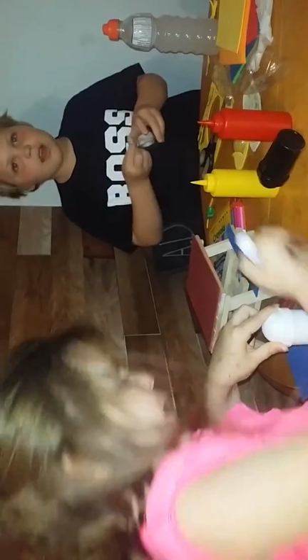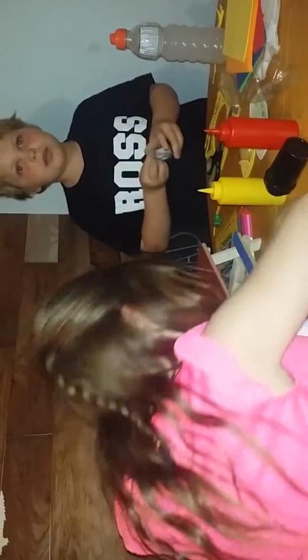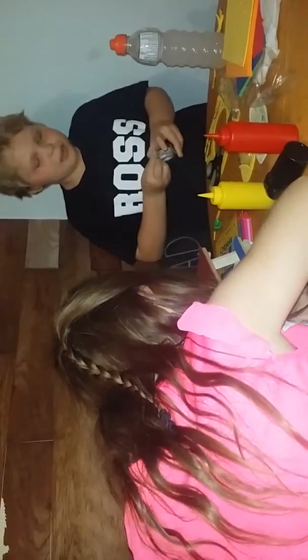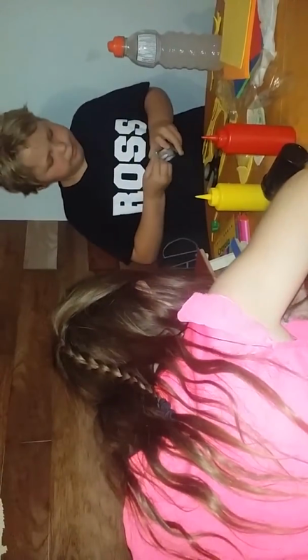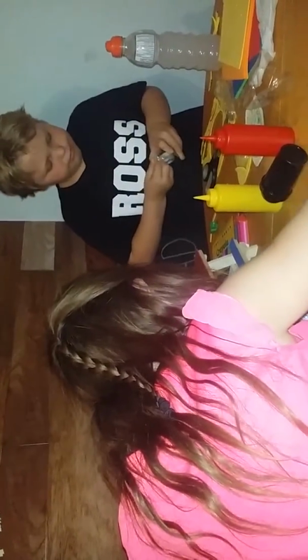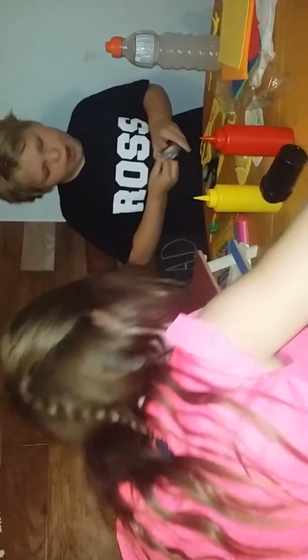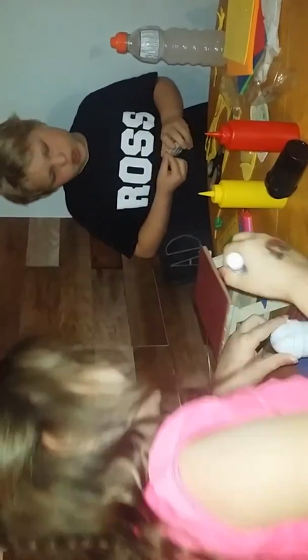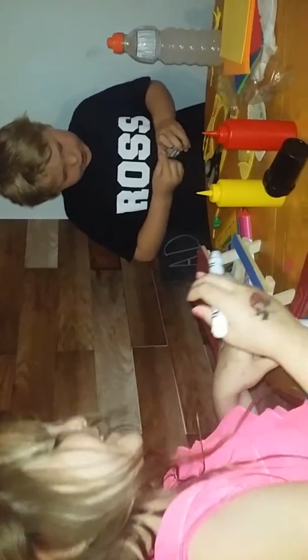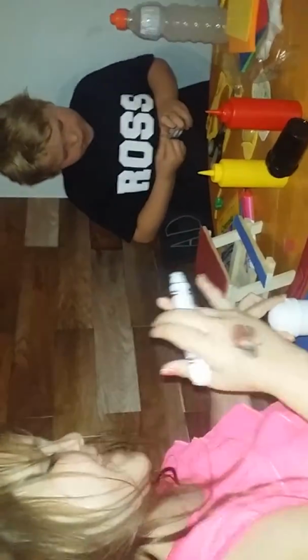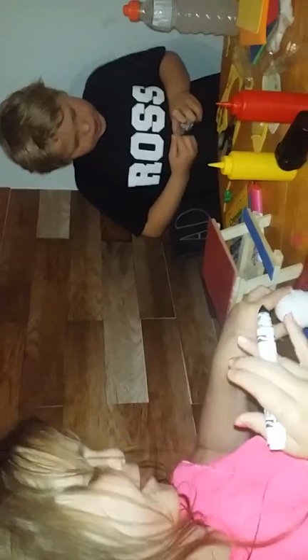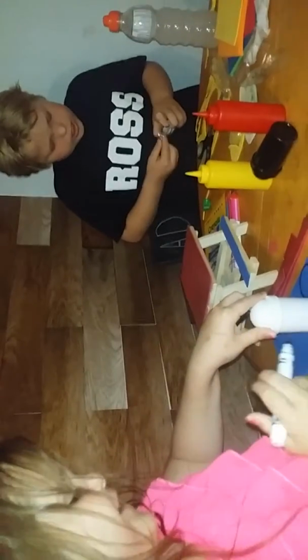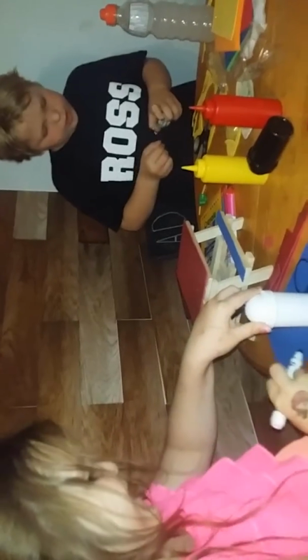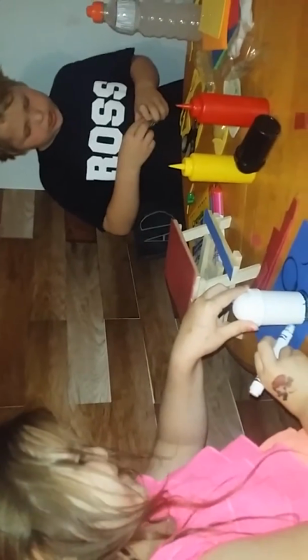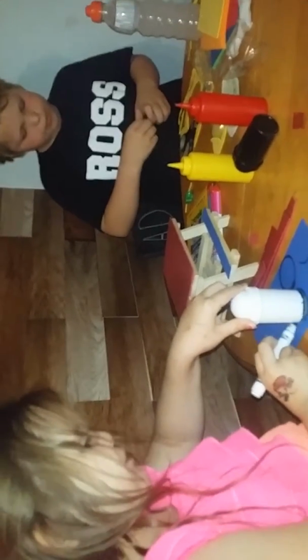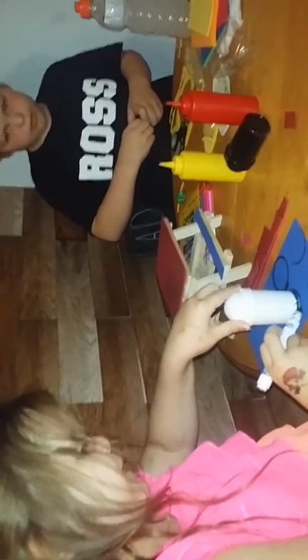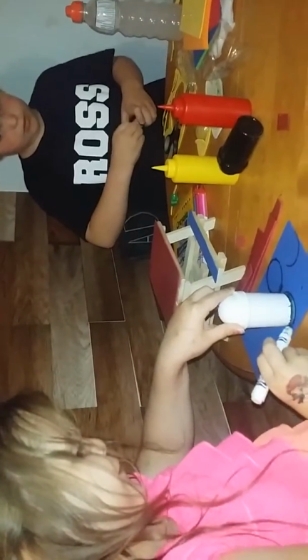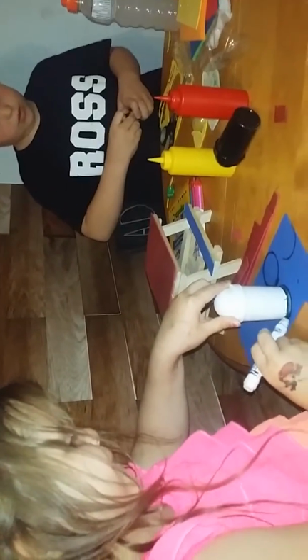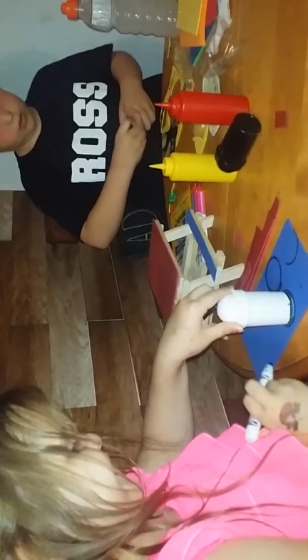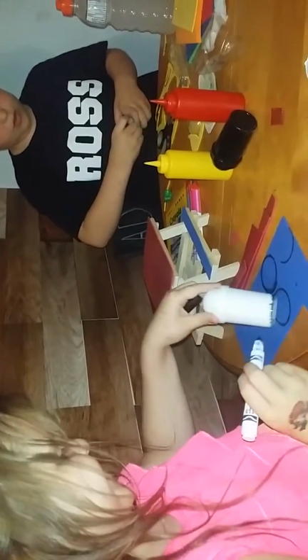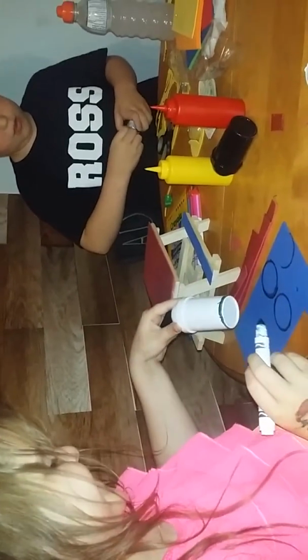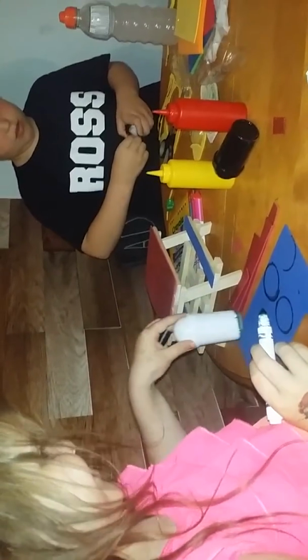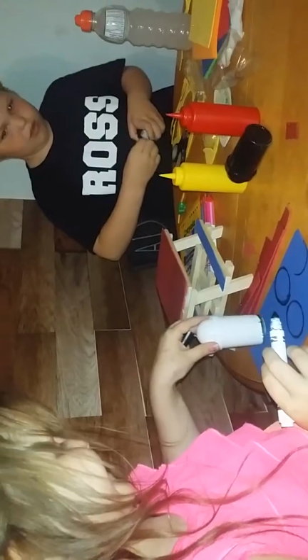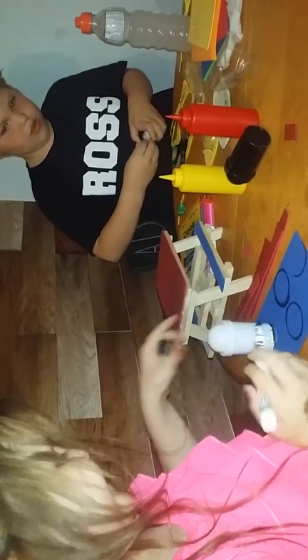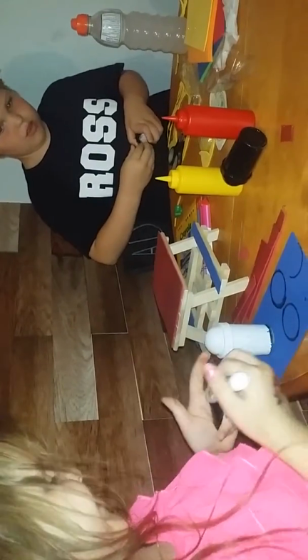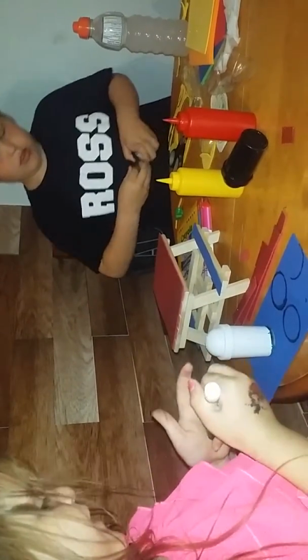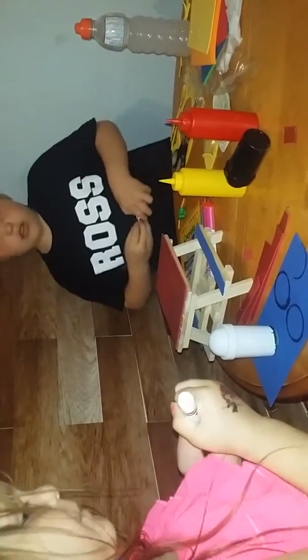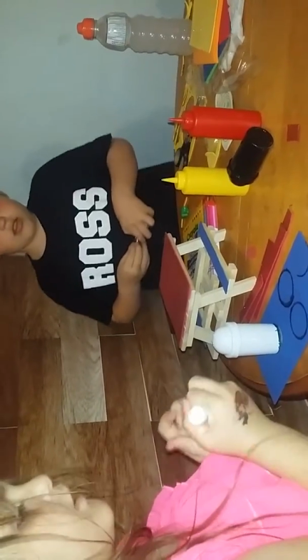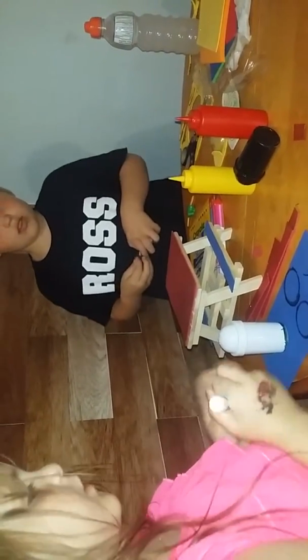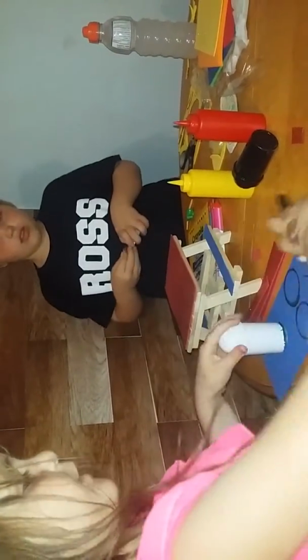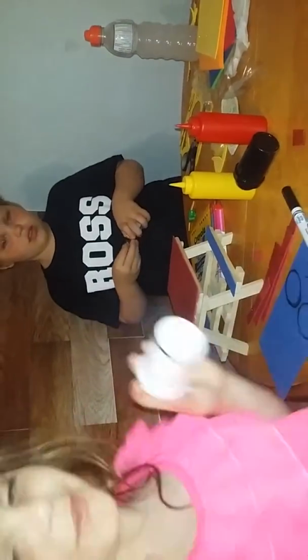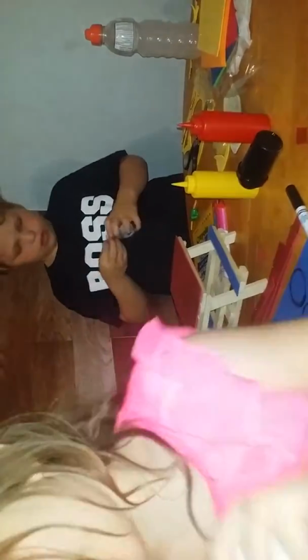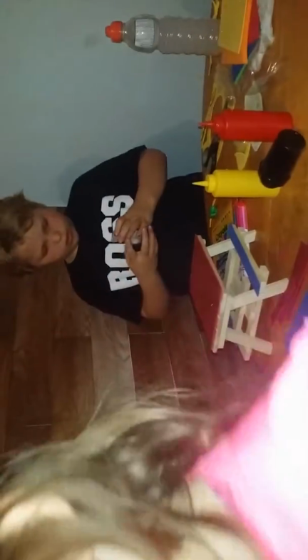Mom gave me some tape. I wish I used the black one. I'm going to take the white one — all messy. Okay, I'm going to wash the white one and use the black one.